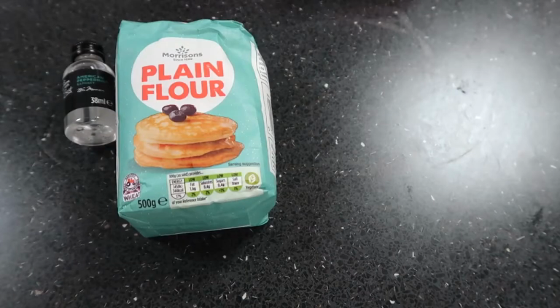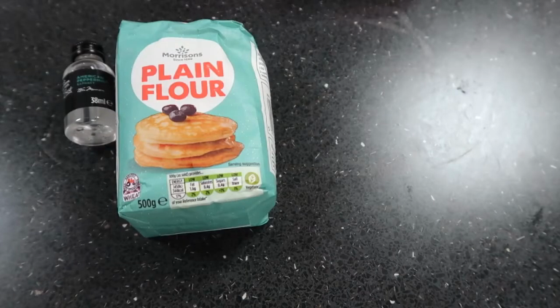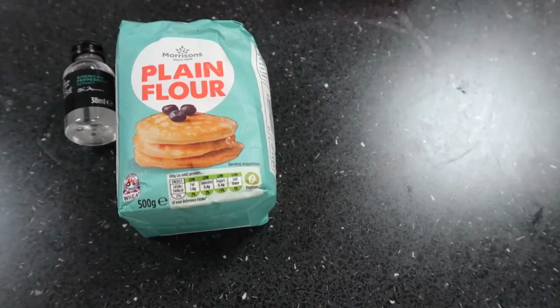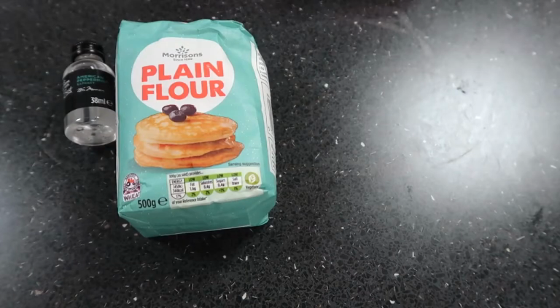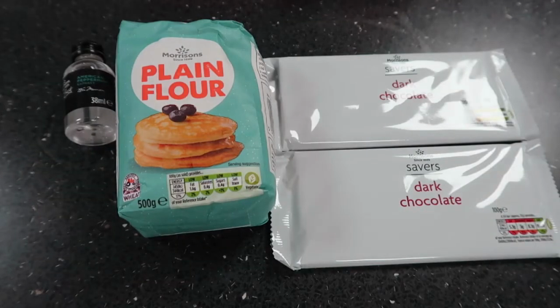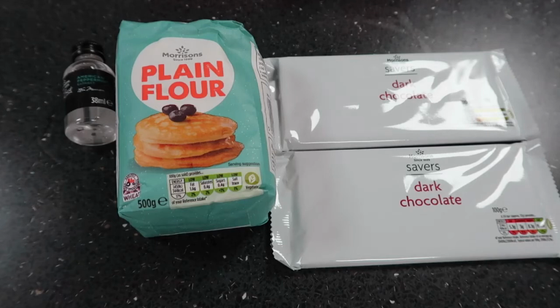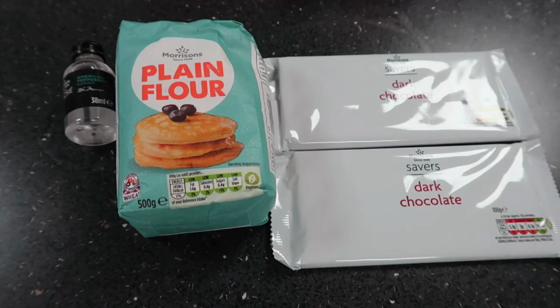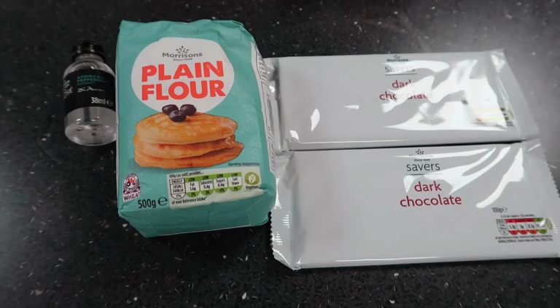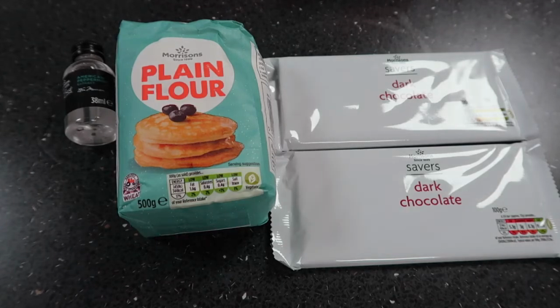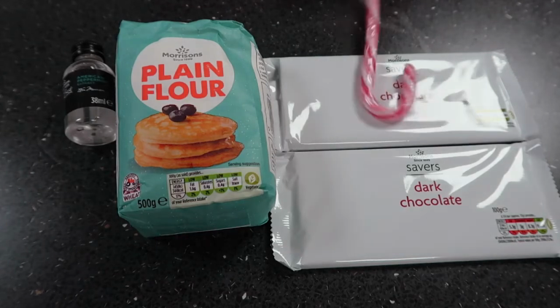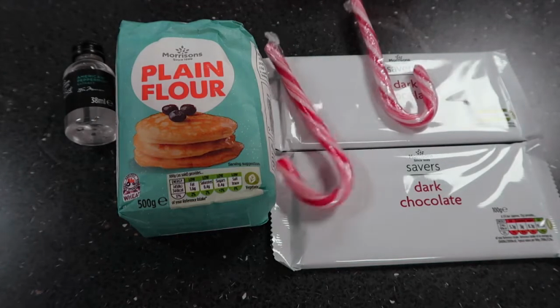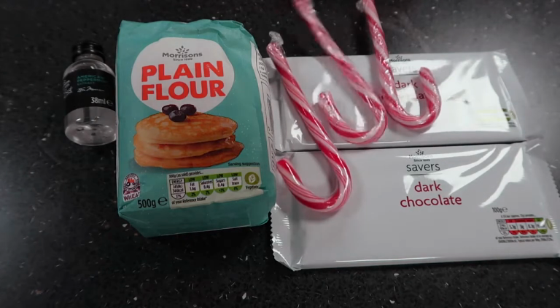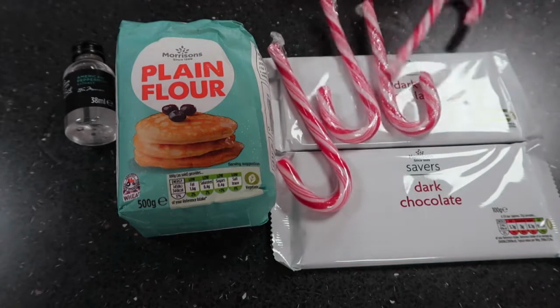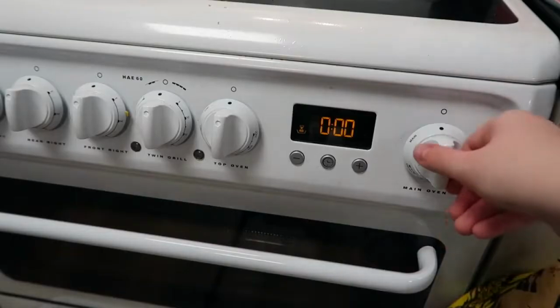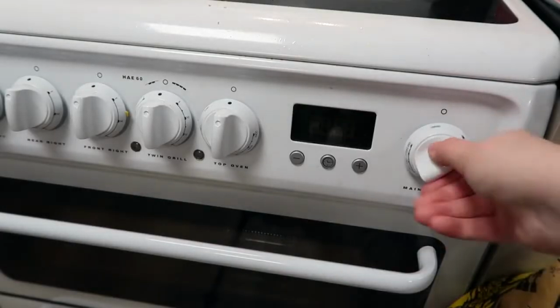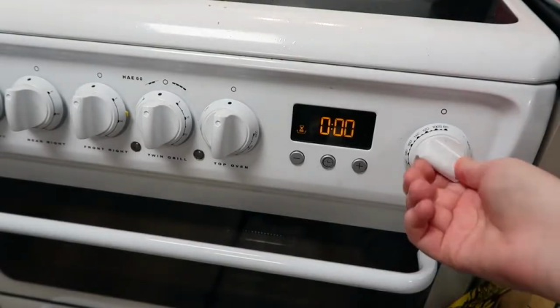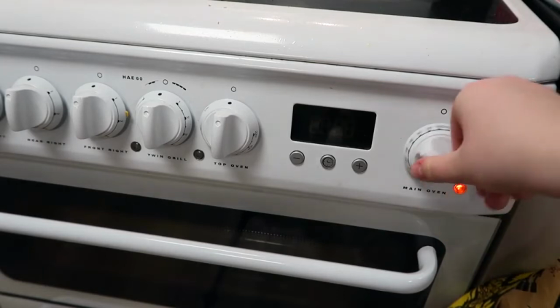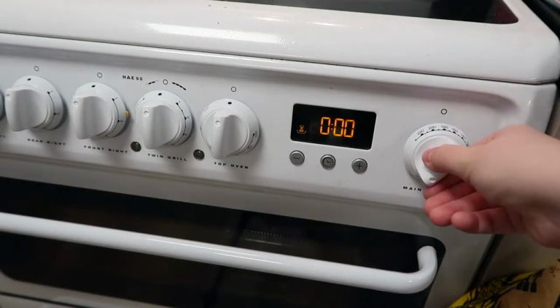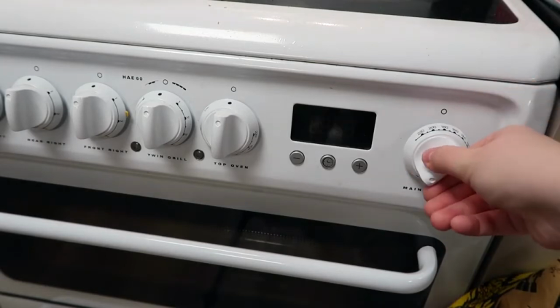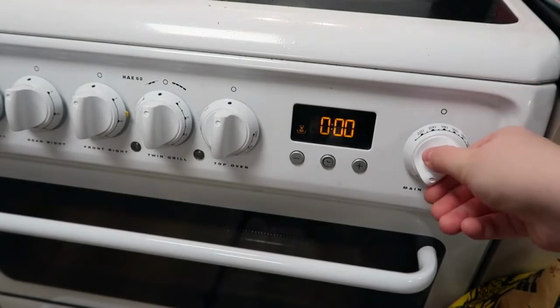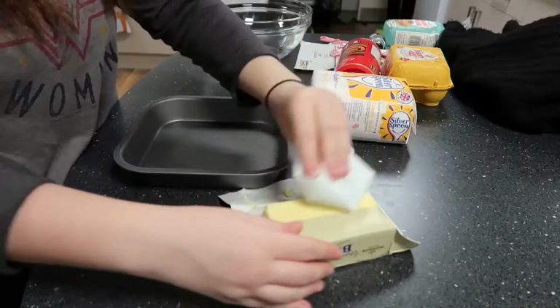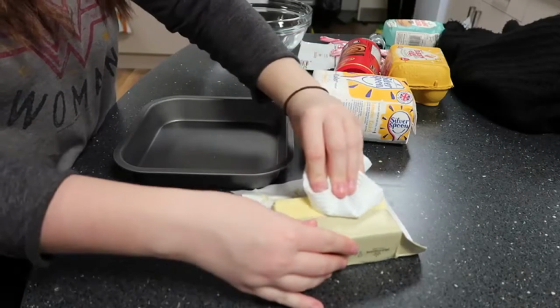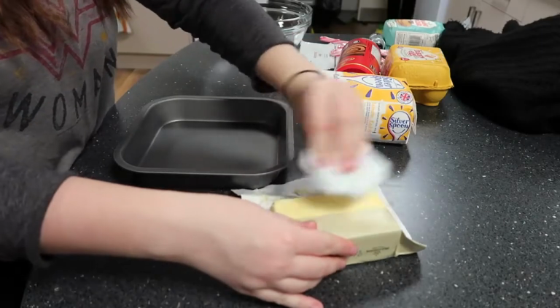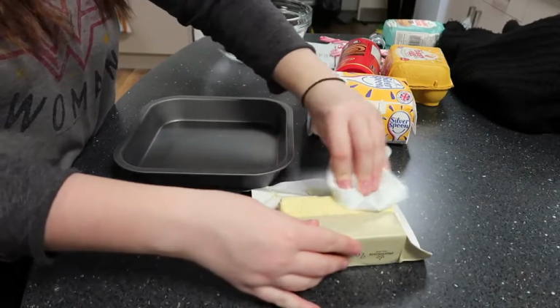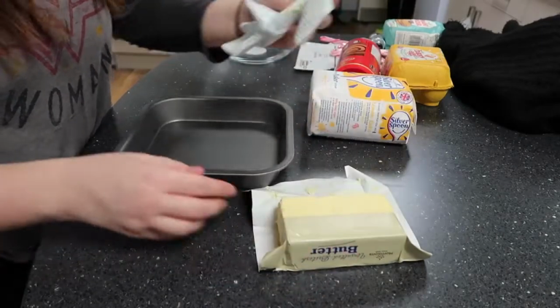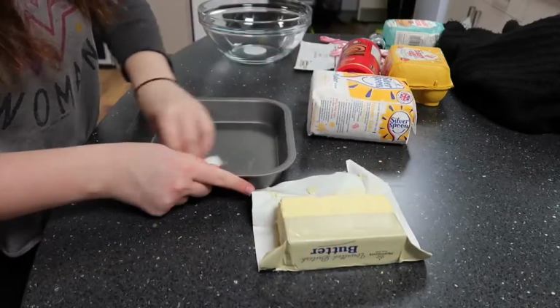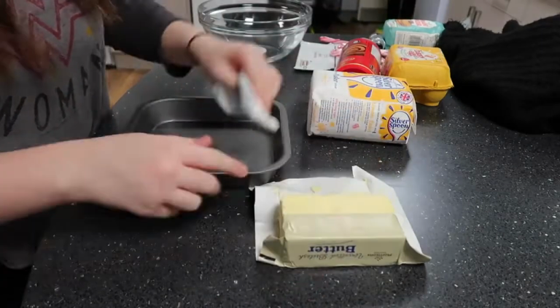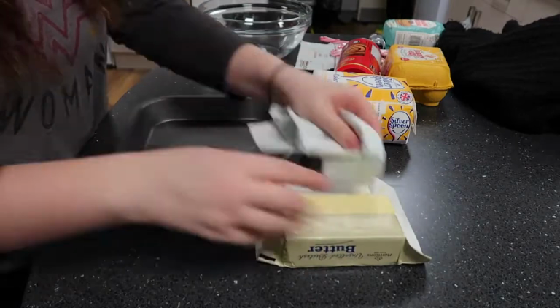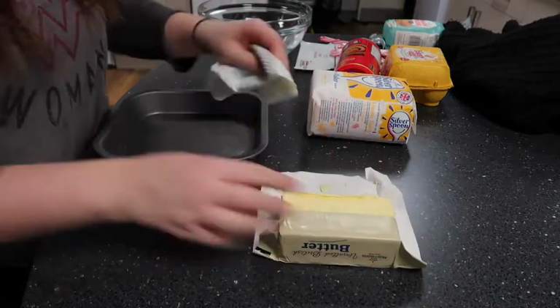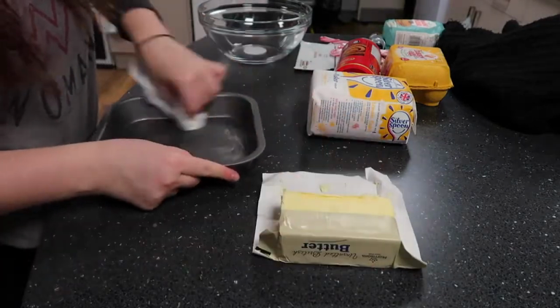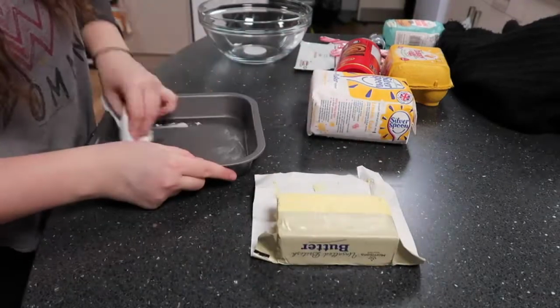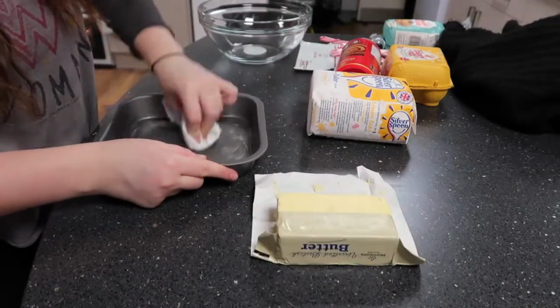You'll also need 75 grams of plain flour, 175 grams of dark chocolate, and some candy canes for decoration. First you're going to want to preheat the oven to 180 degrees.